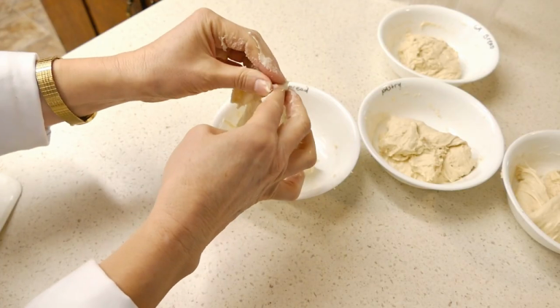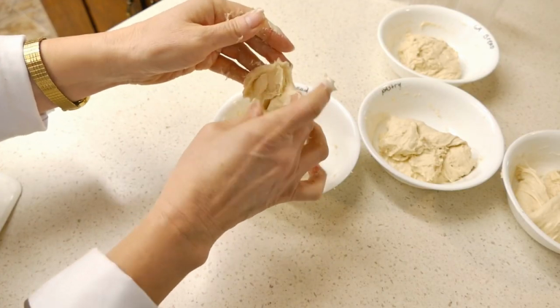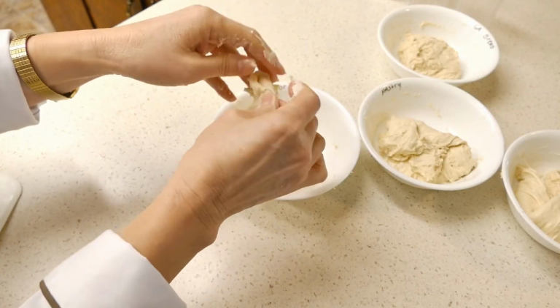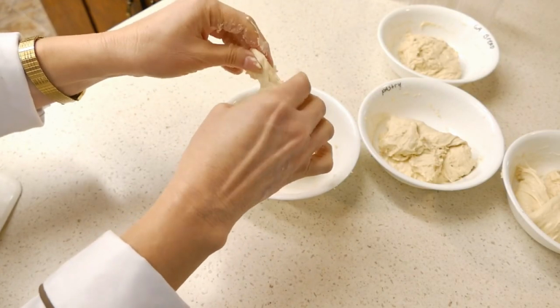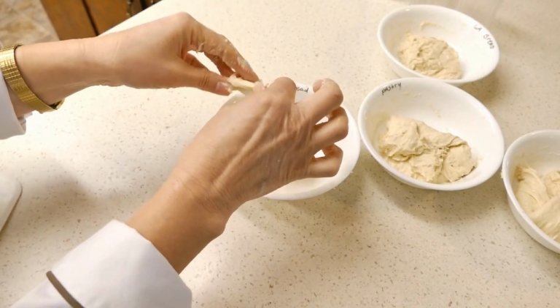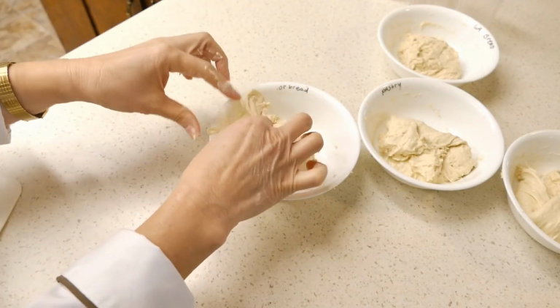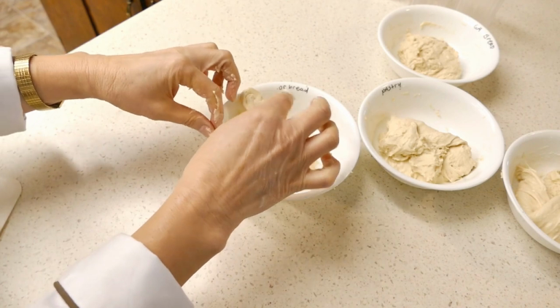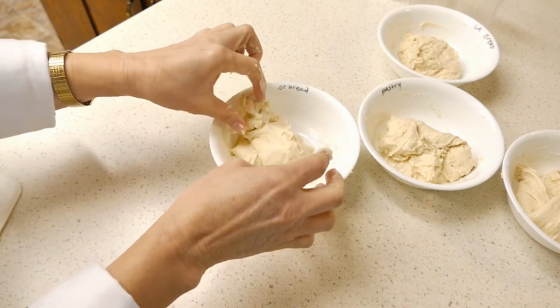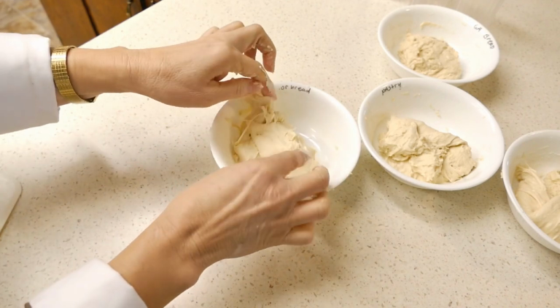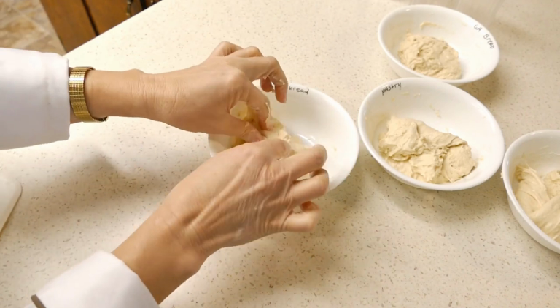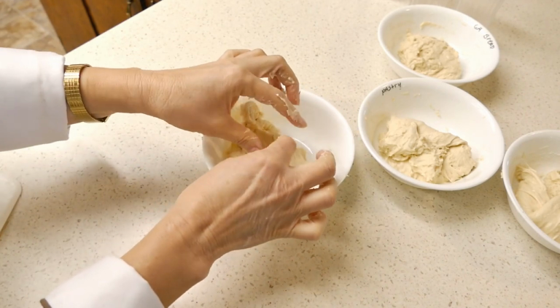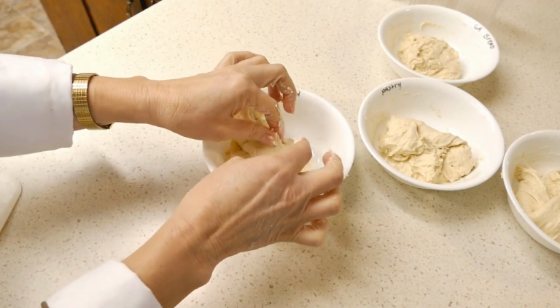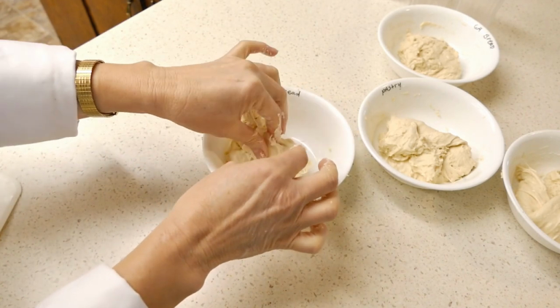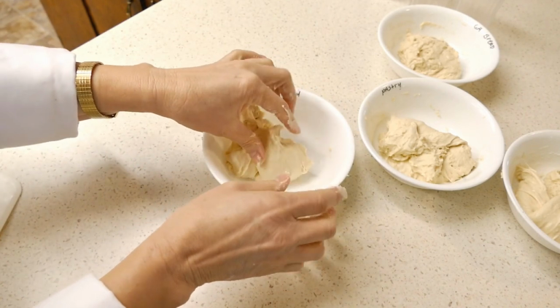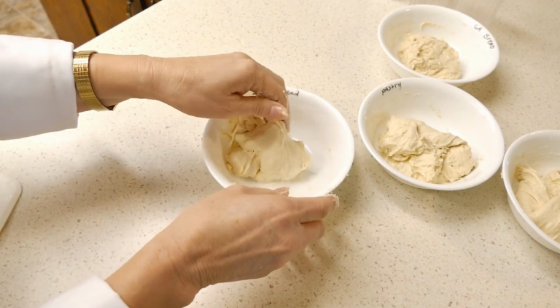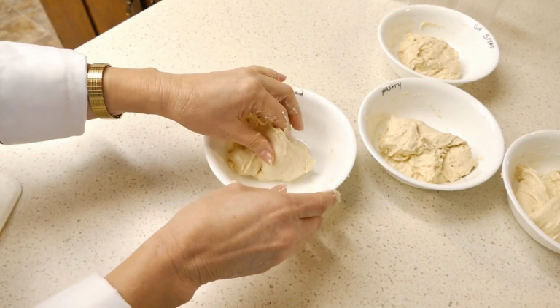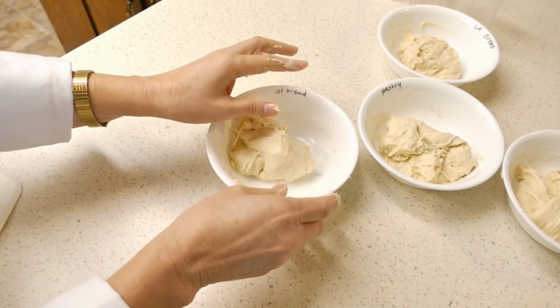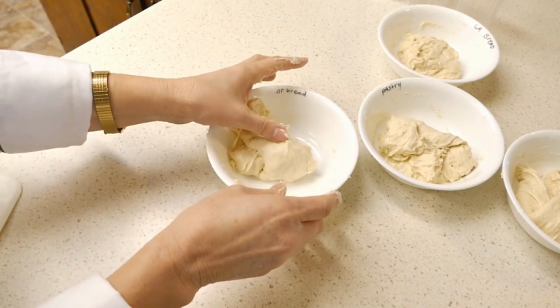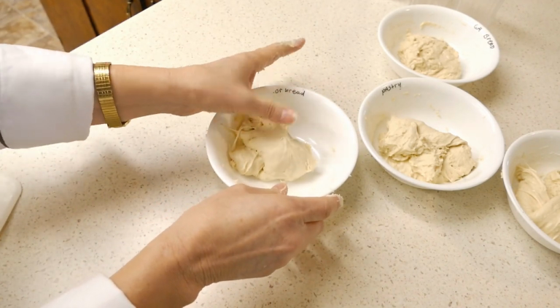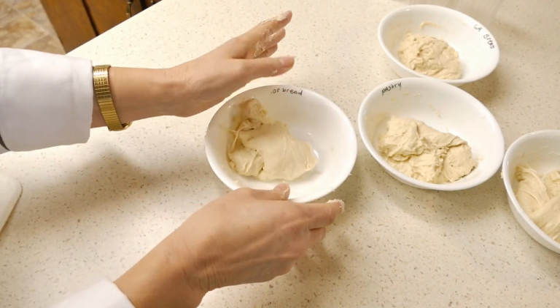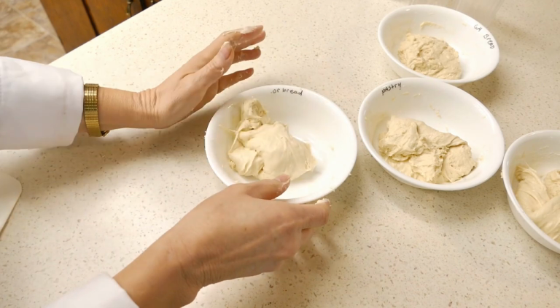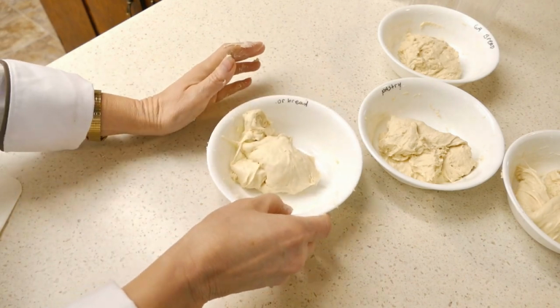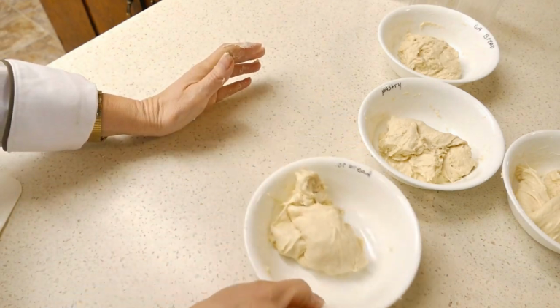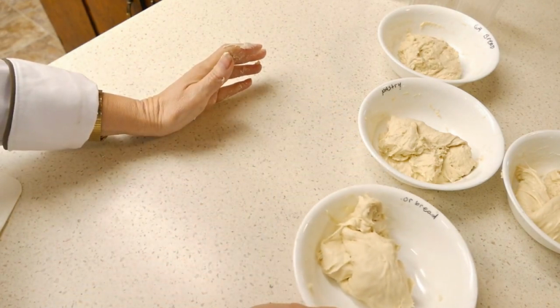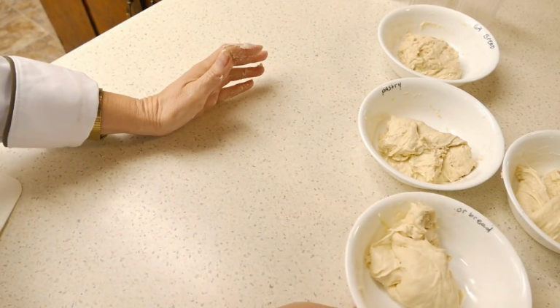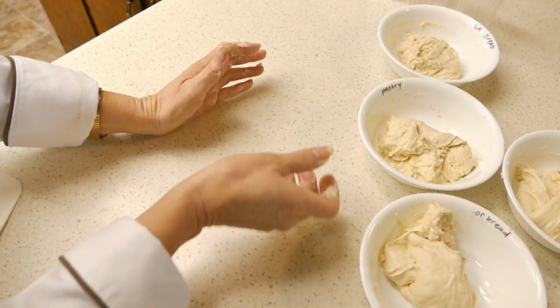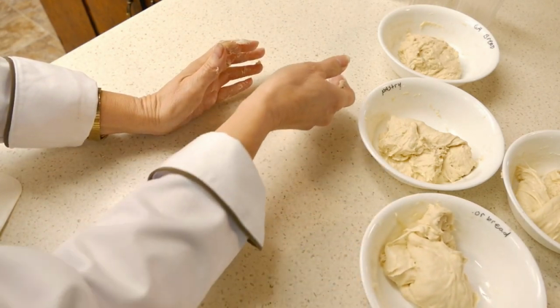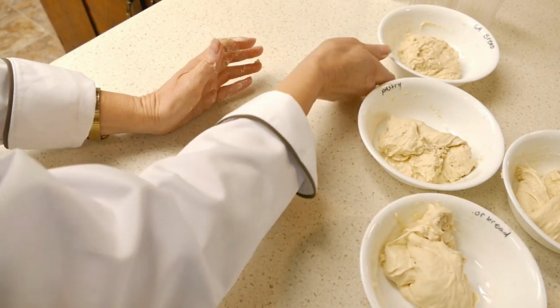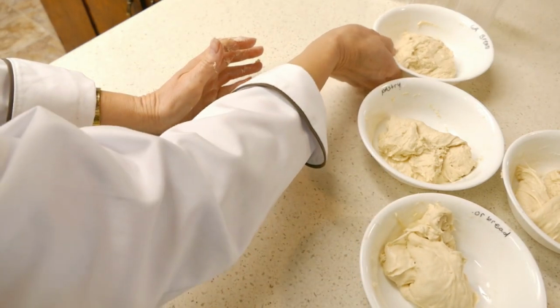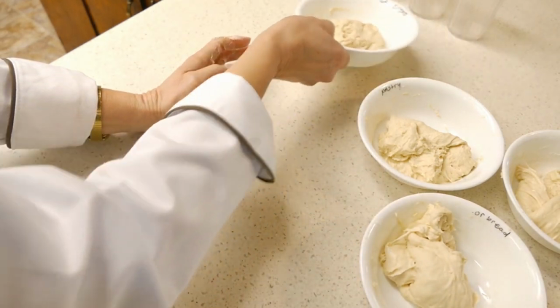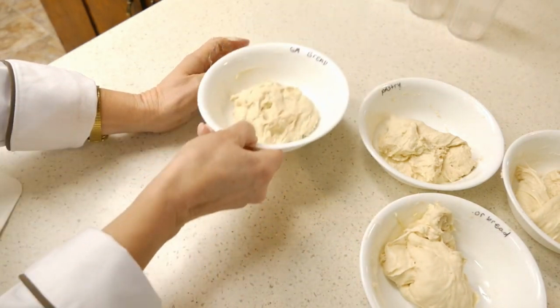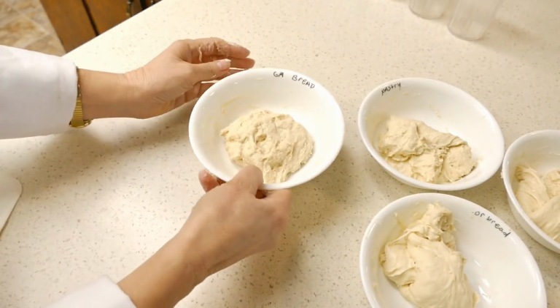With the window pane test, you want to tell by pulling: can it pull a translucent window pane, how easily it pulls, what it feels like when you're pulling it, and also how easily it tears.